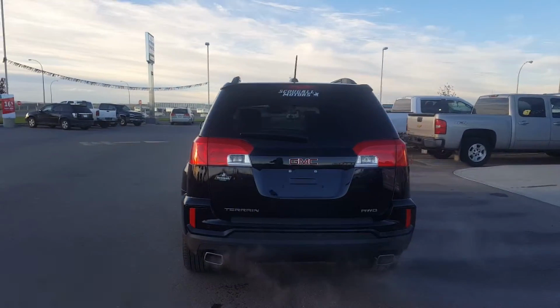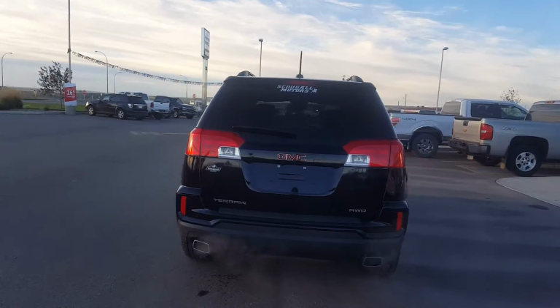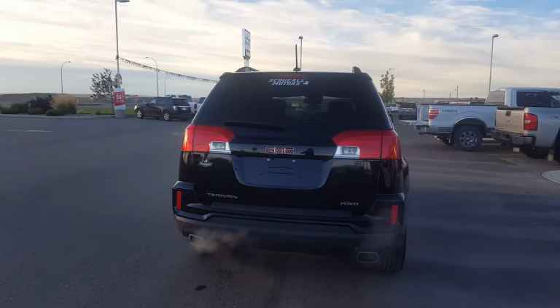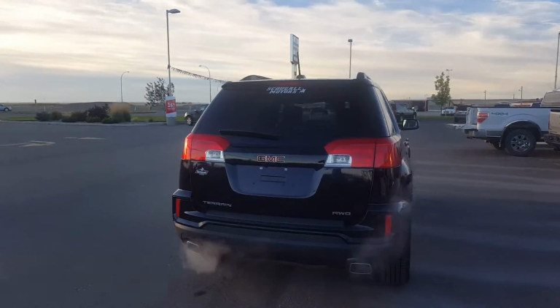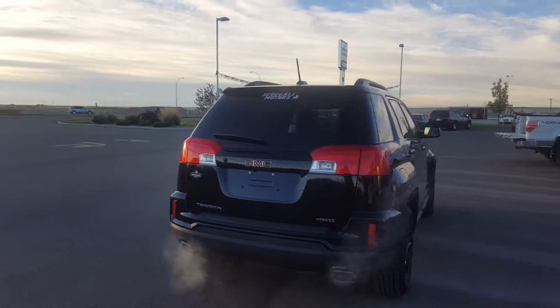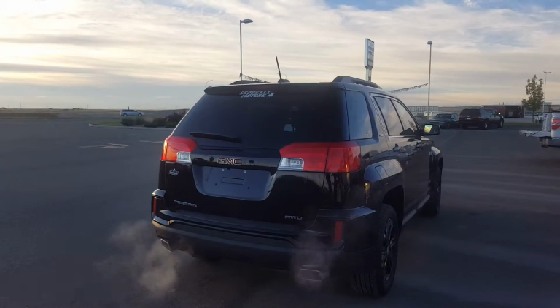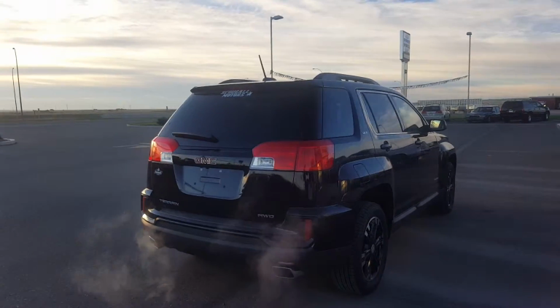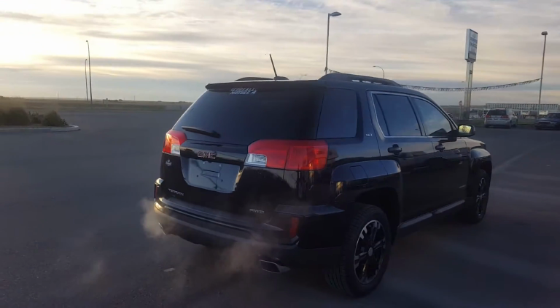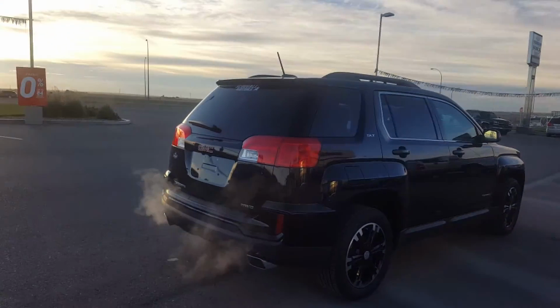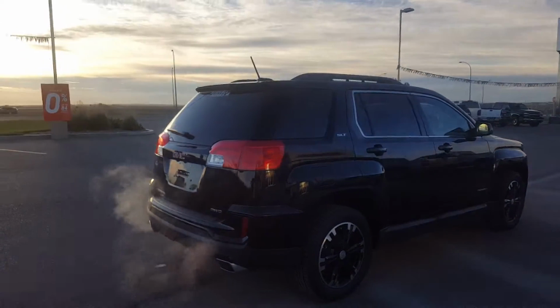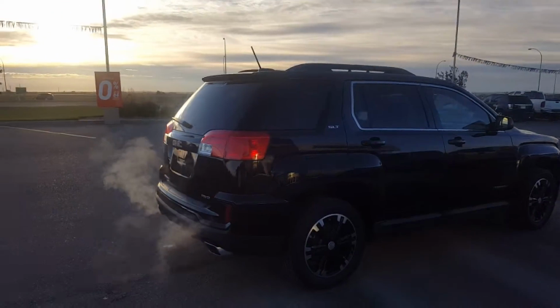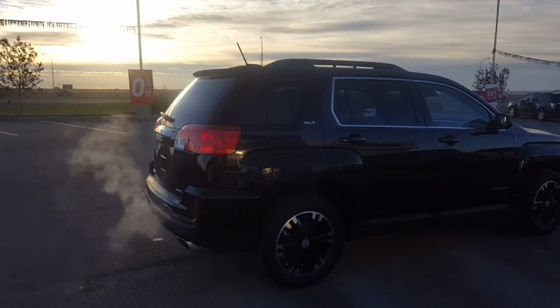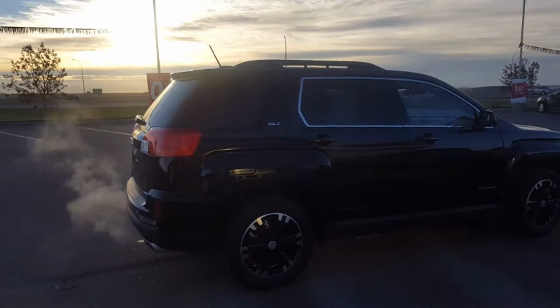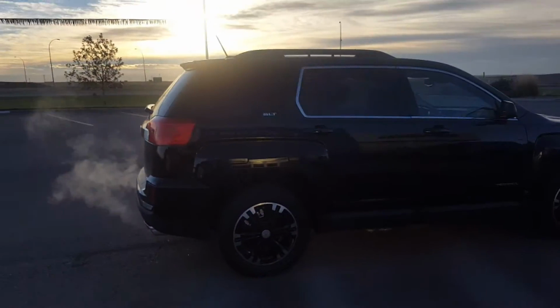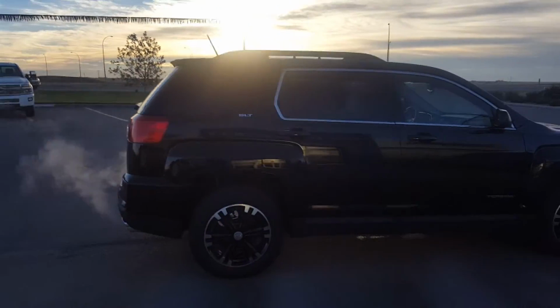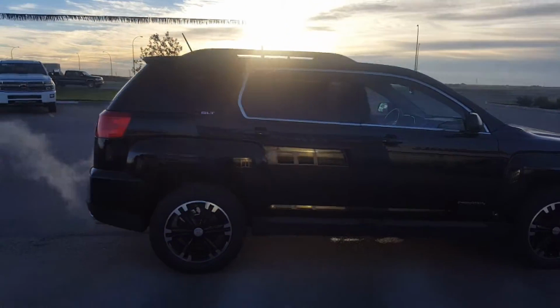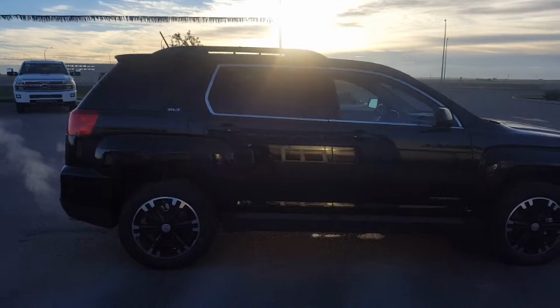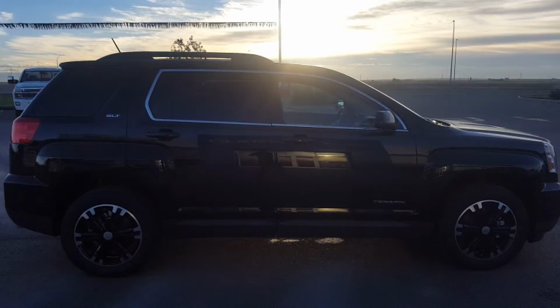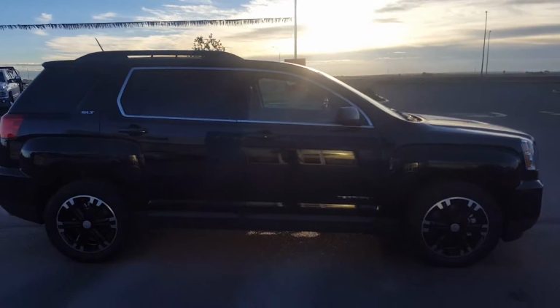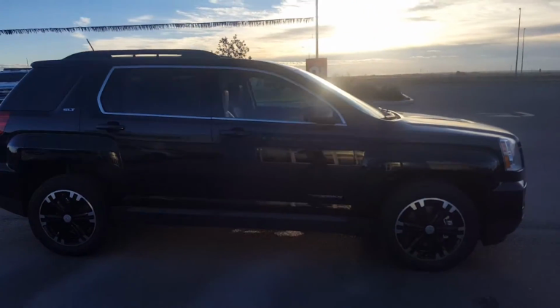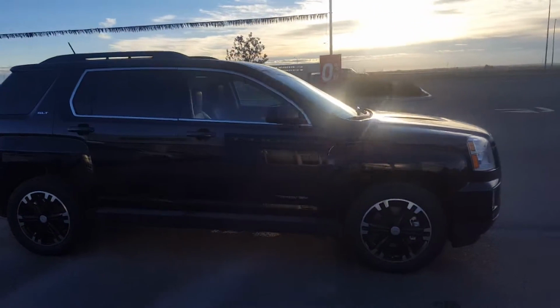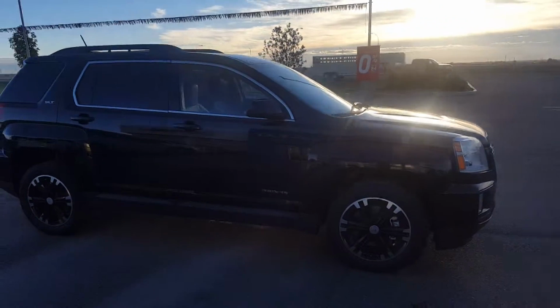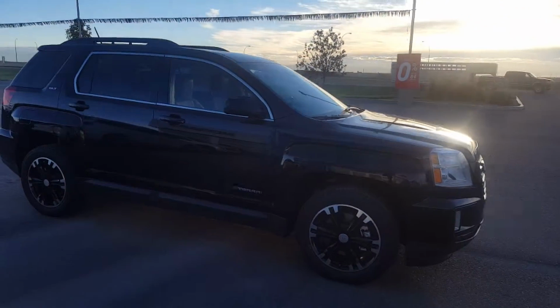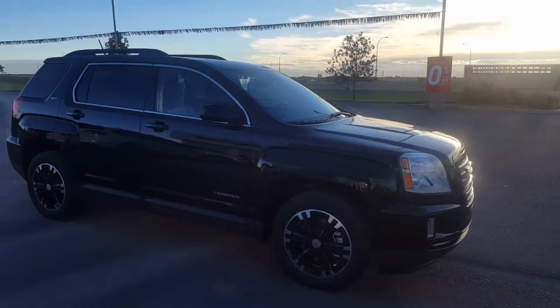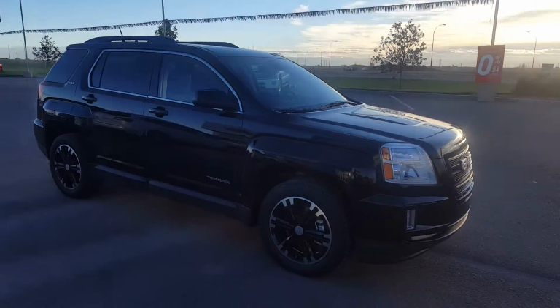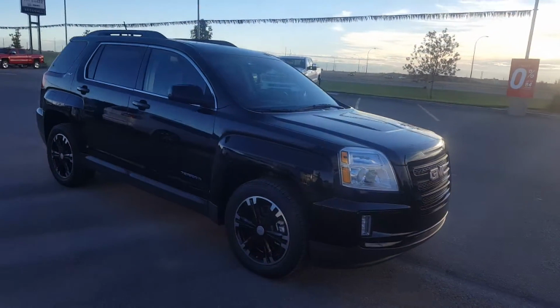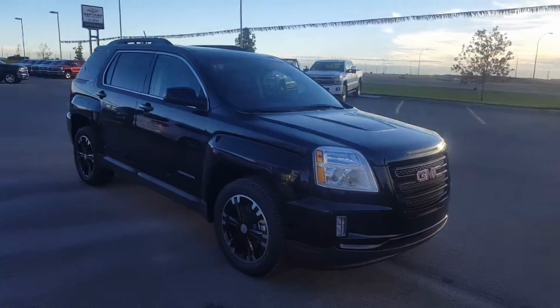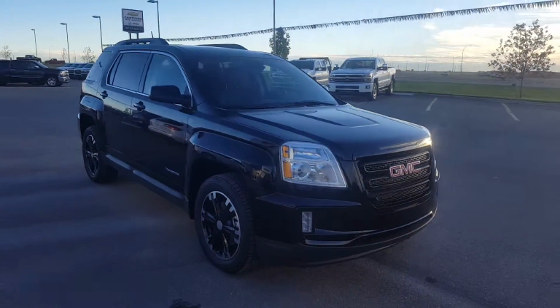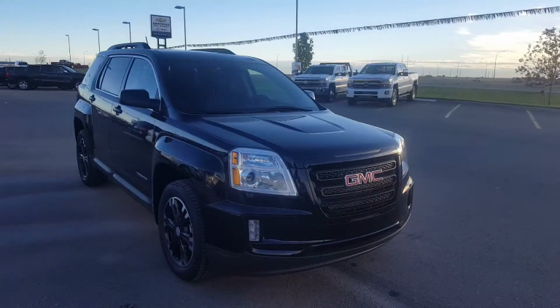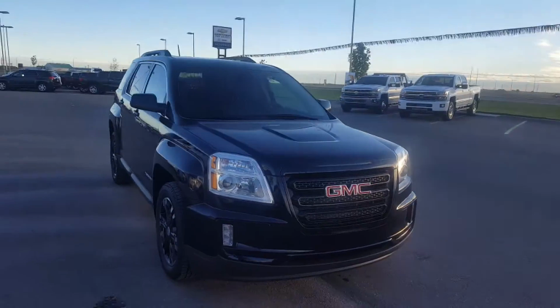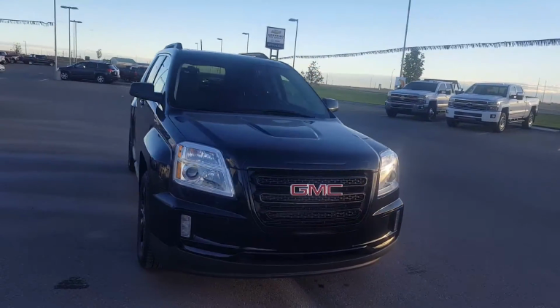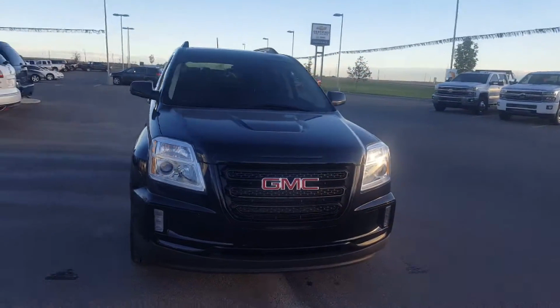This is a 5 passenger compact SUV. It is black in color with dual exhaust, 18 inch wheels, body color door handles and mirrors. It's powered by a 3.6 liter 6 cylinder engine and a 6 speed automatic transmission.